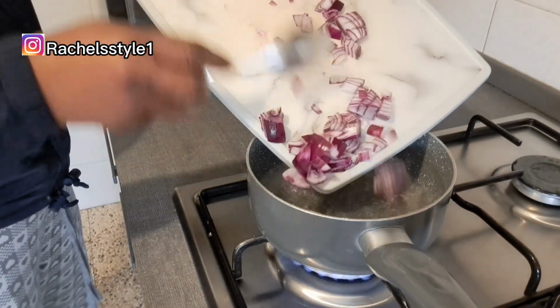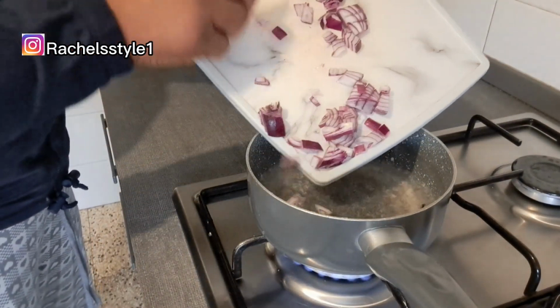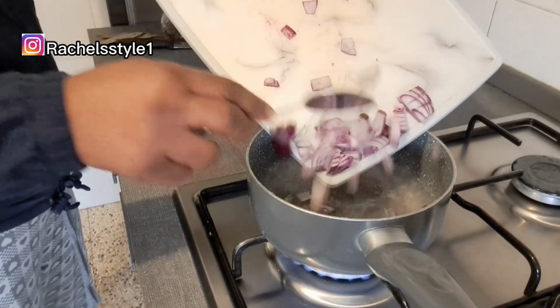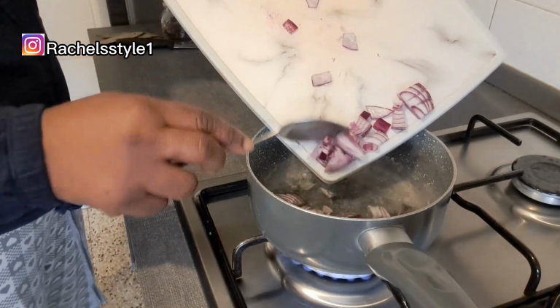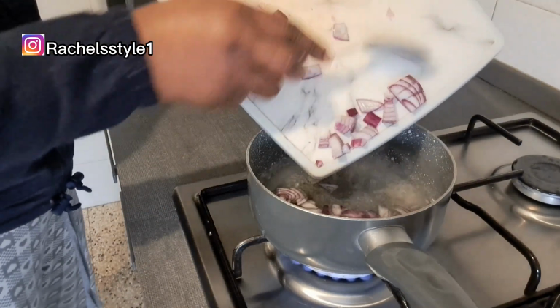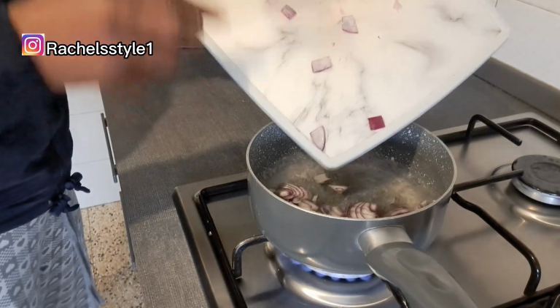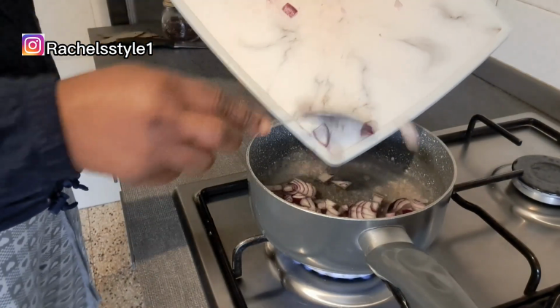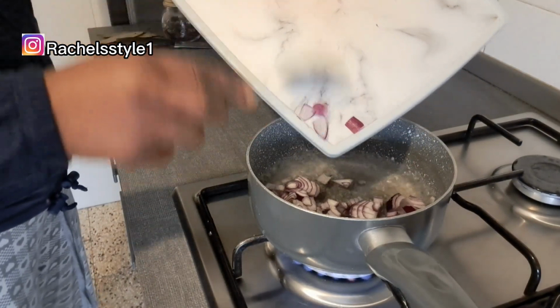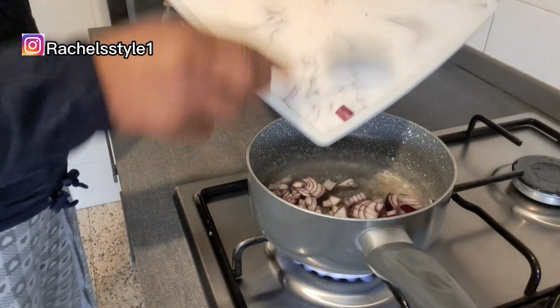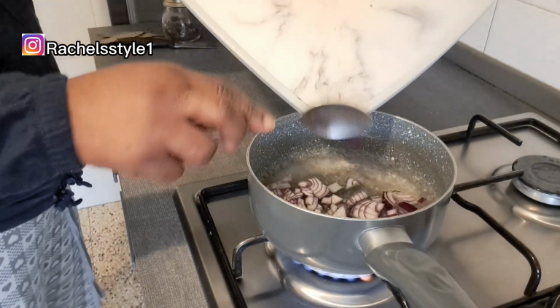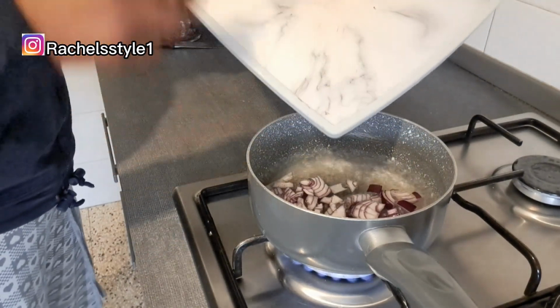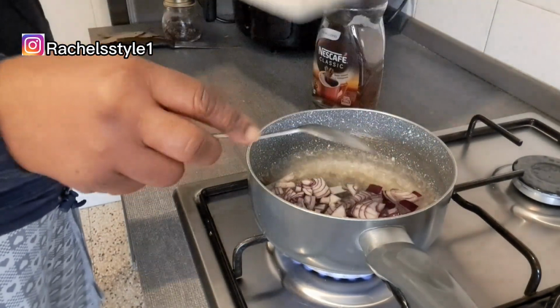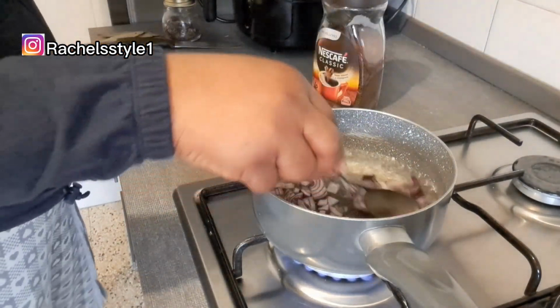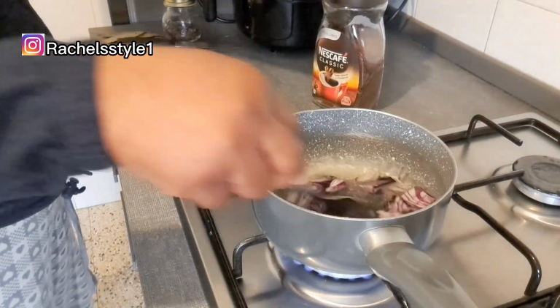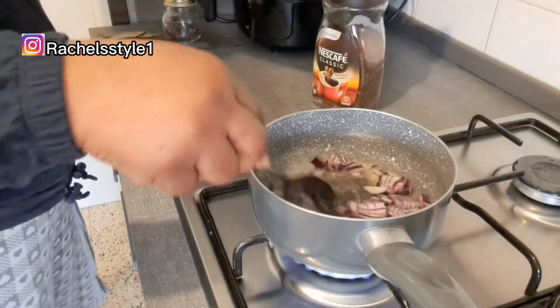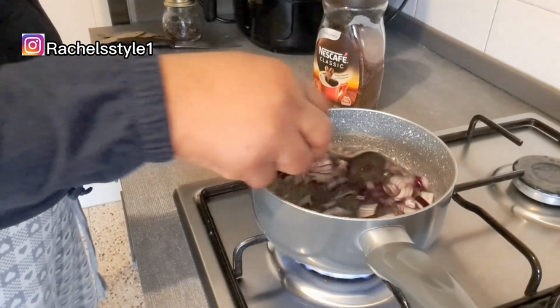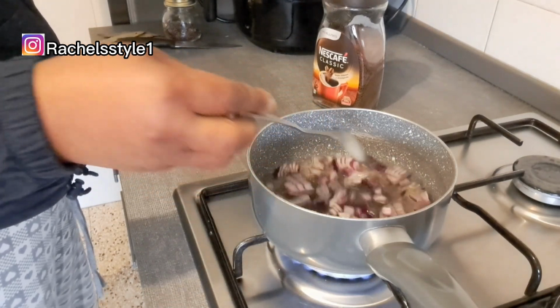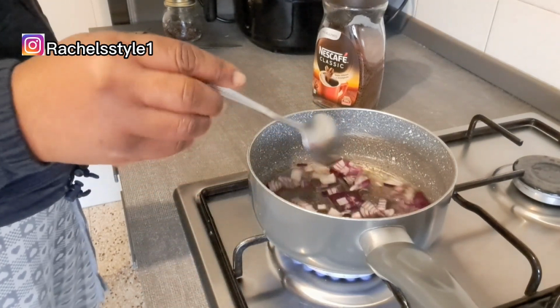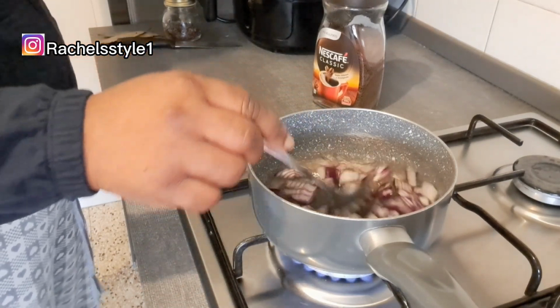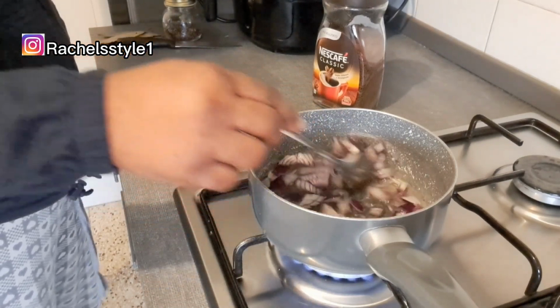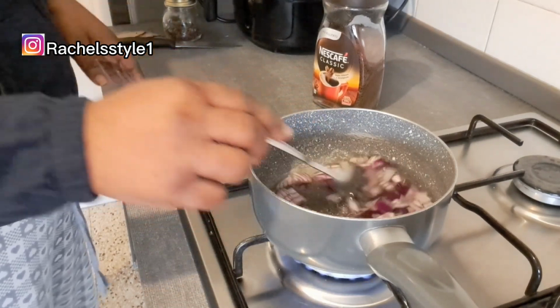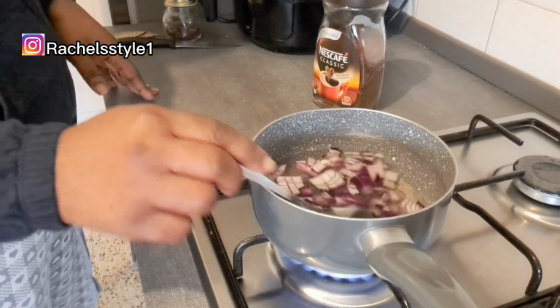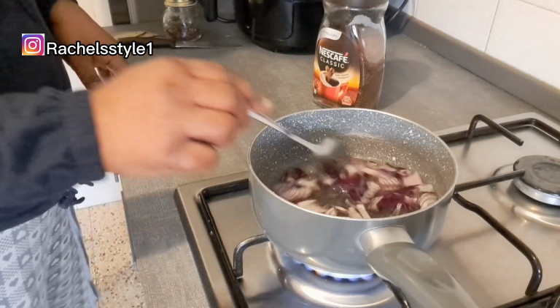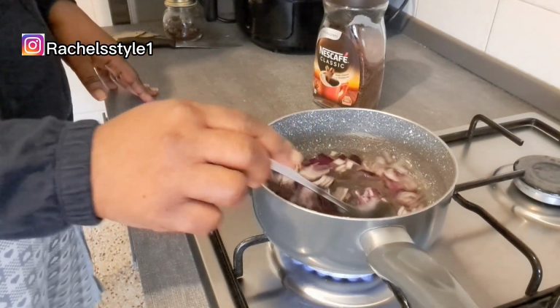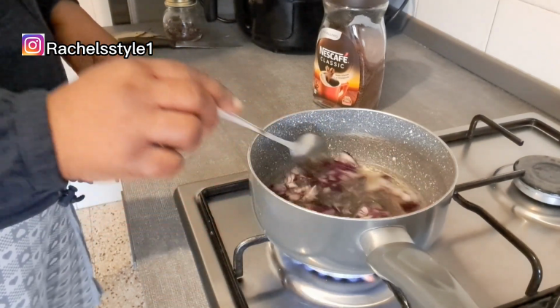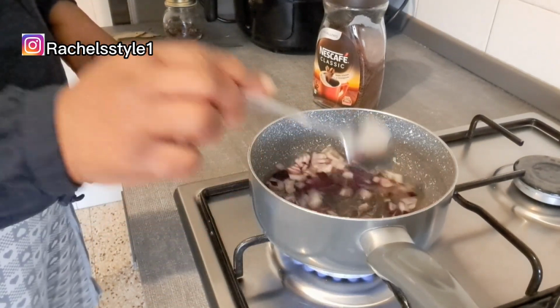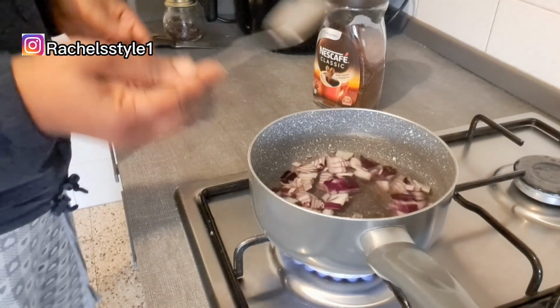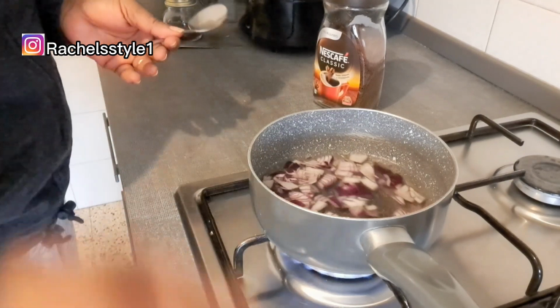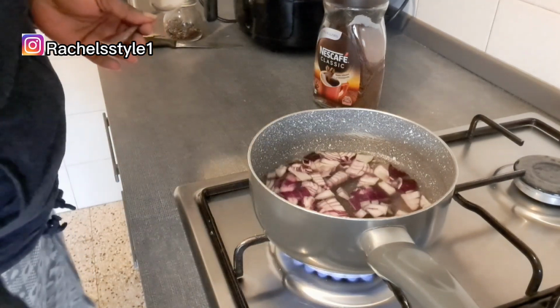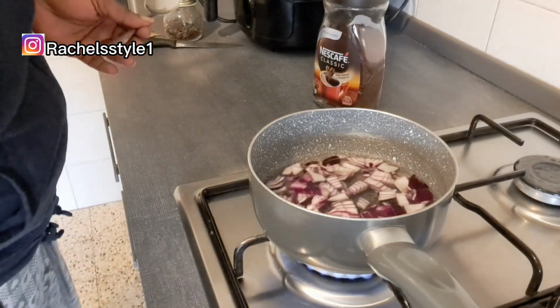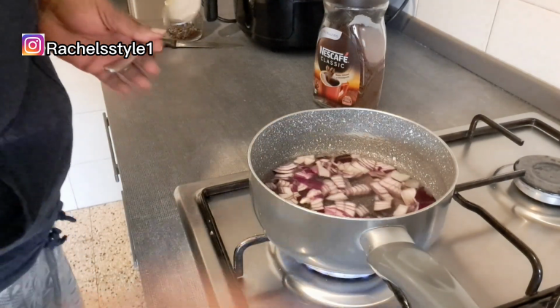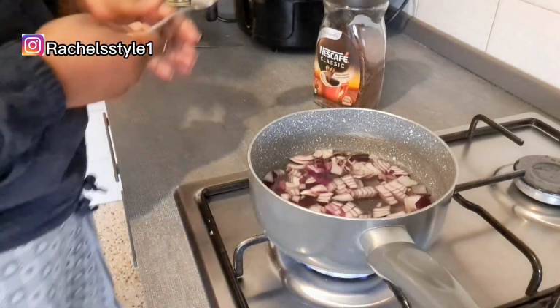Onion nourishes your hair and prevents hair fall, so this is why we are going to be using it. Right now I am going to add the onion into the pot of boiling water and mix it properly to allow it to combine, after which I'll go ahead and add the other ingredients.